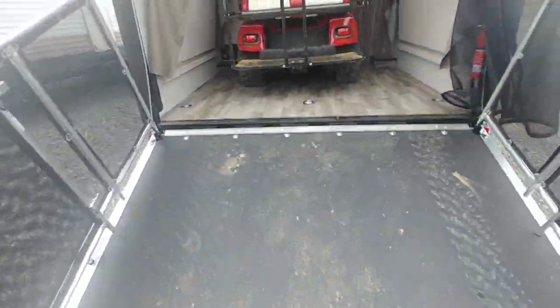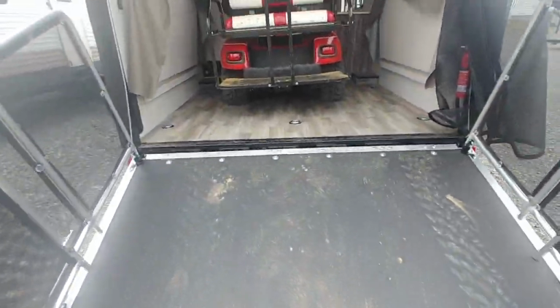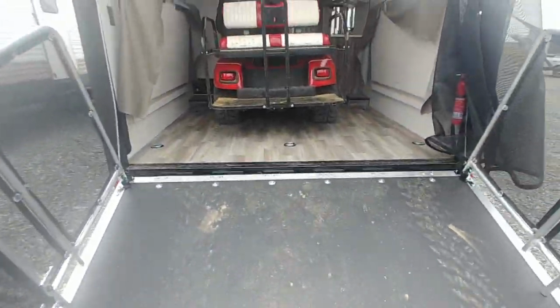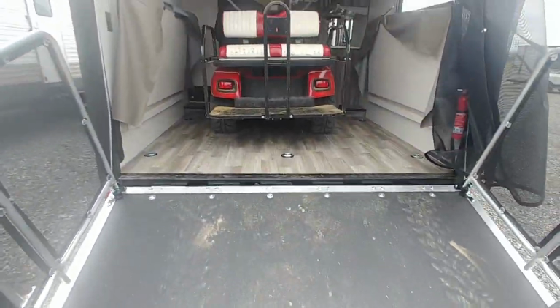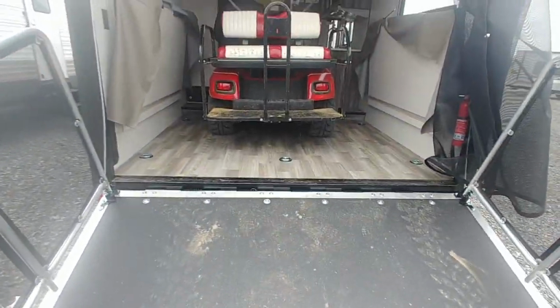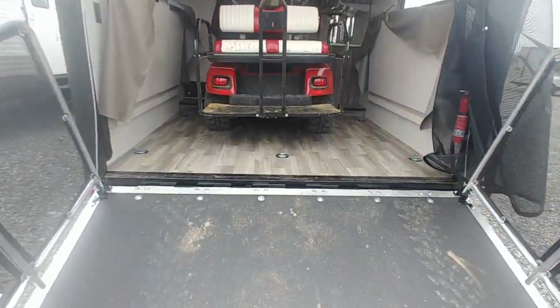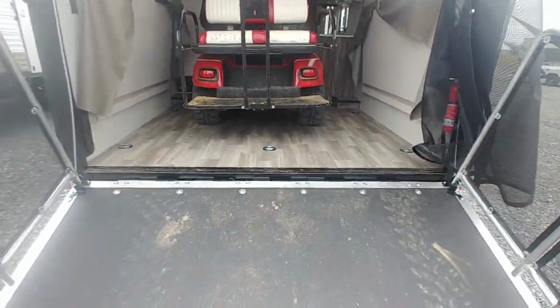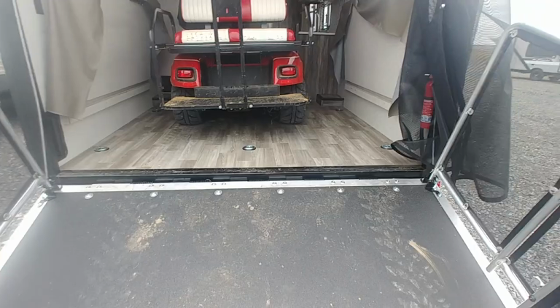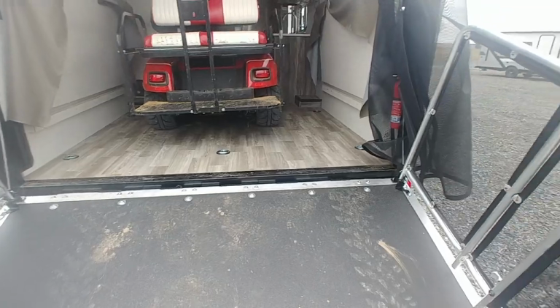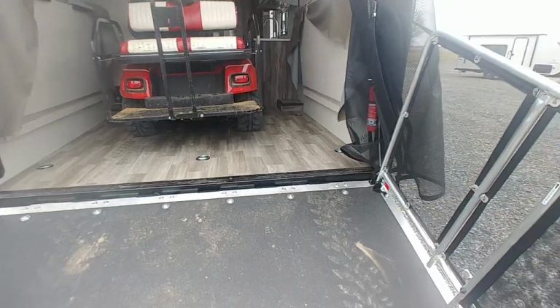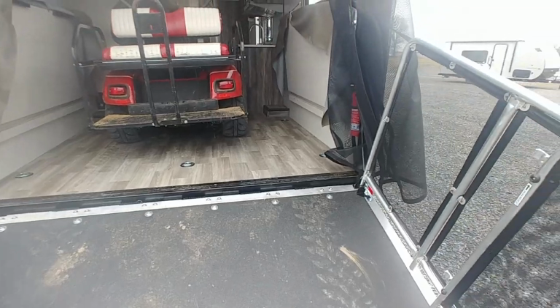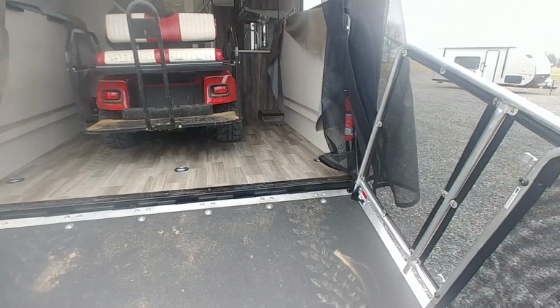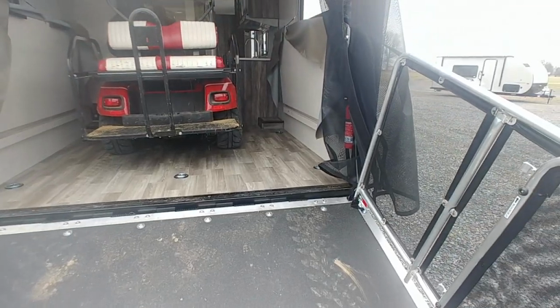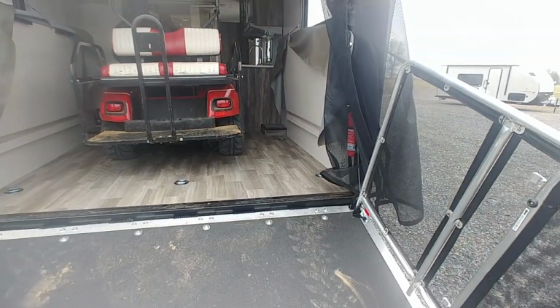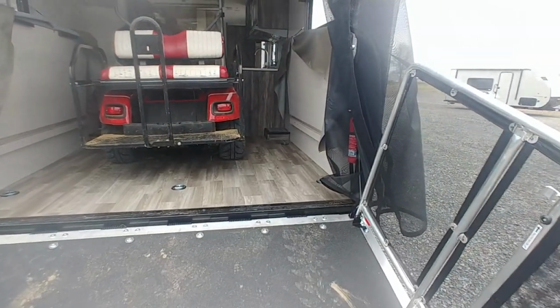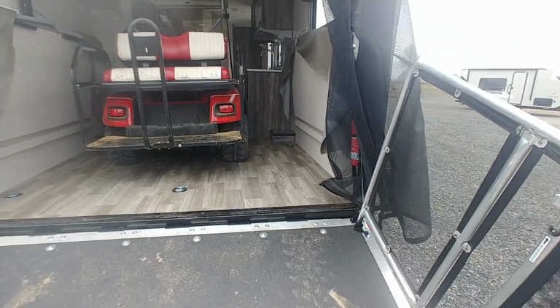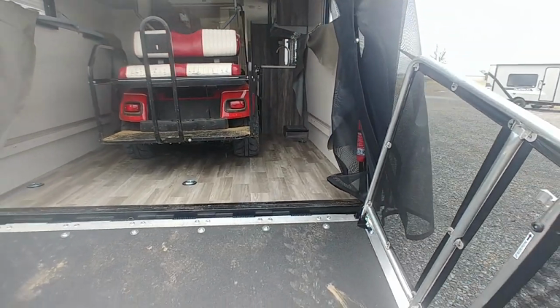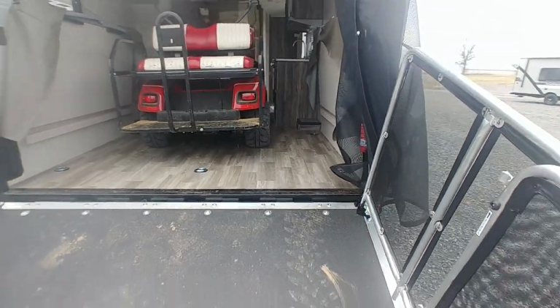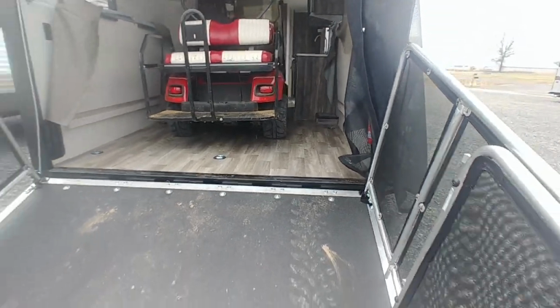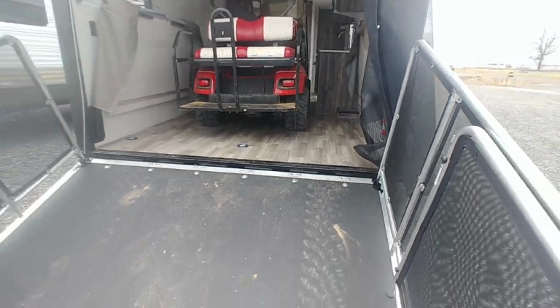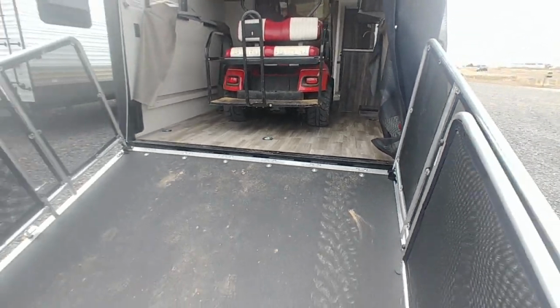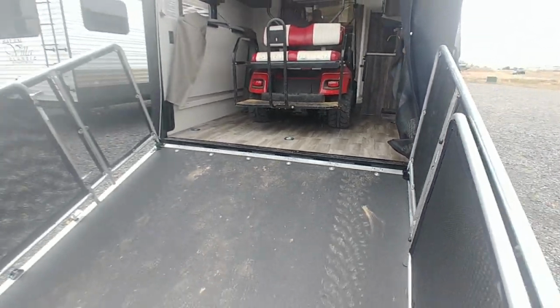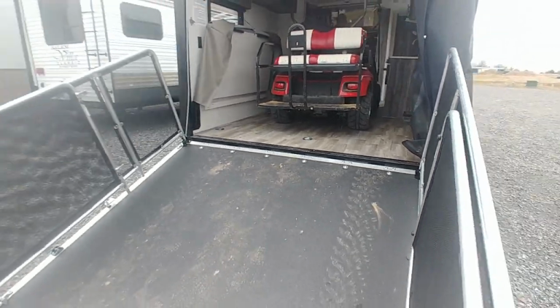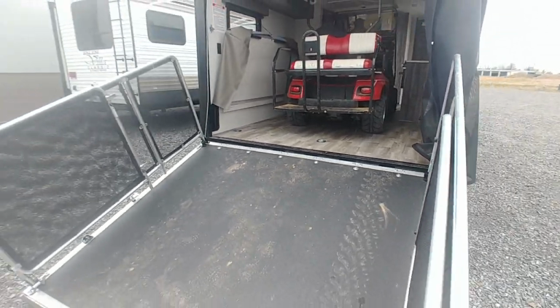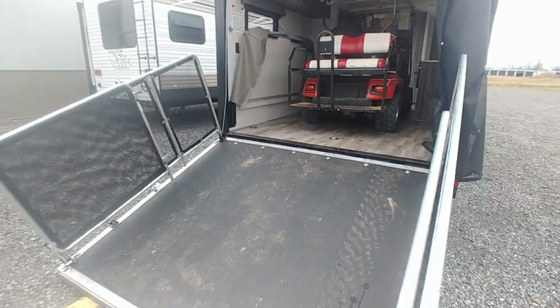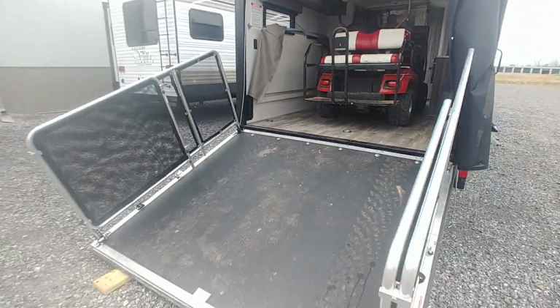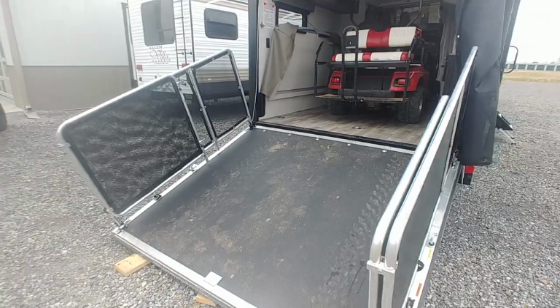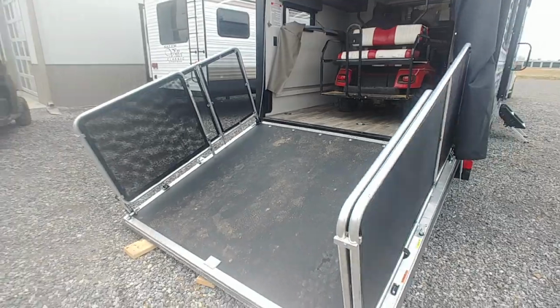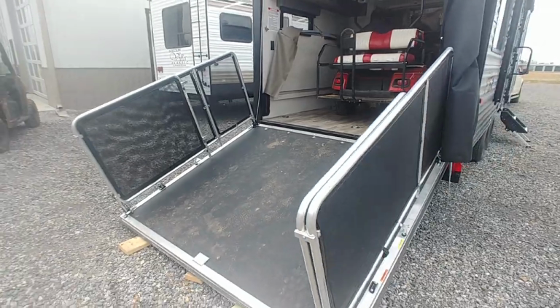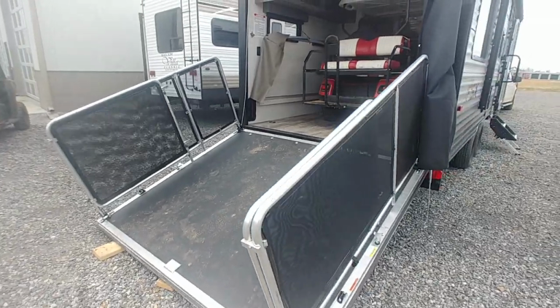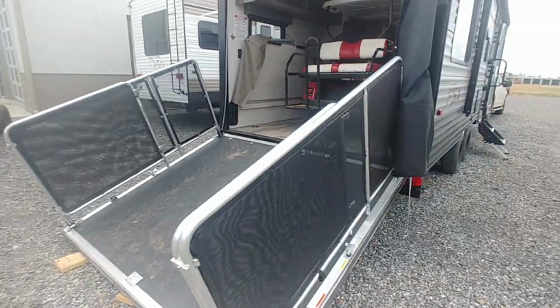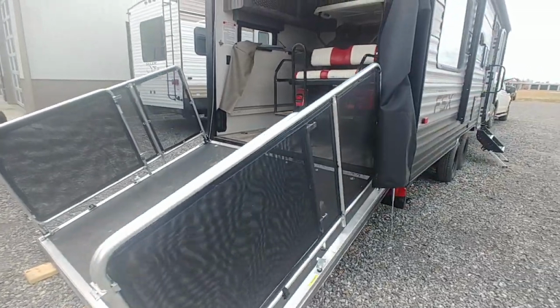You cleared it easily with the golf cart and you've got tons of space once you close the door on this thing. Come down and see us at the store for more information or message us on Facebook.